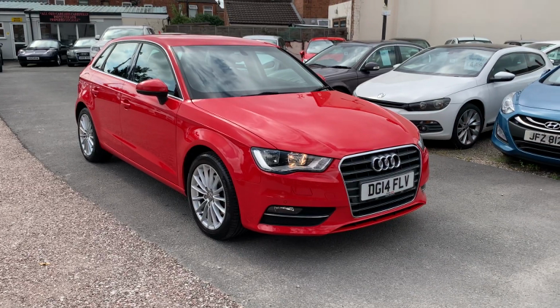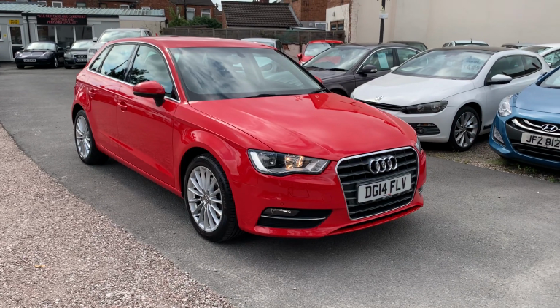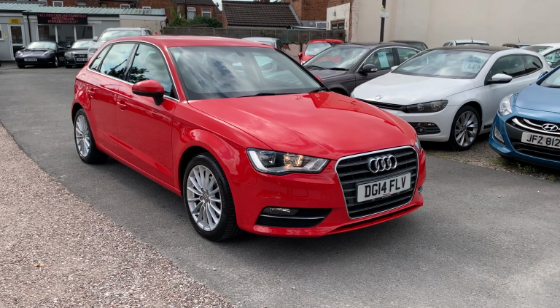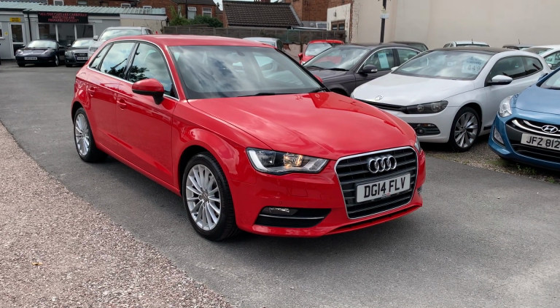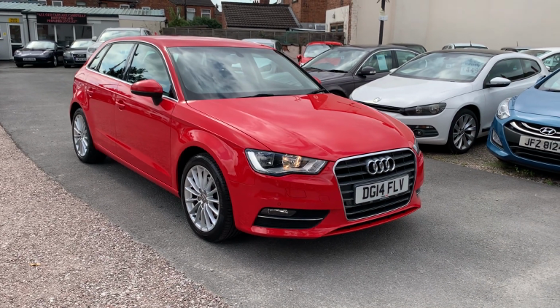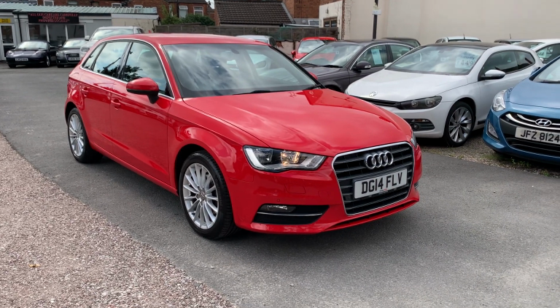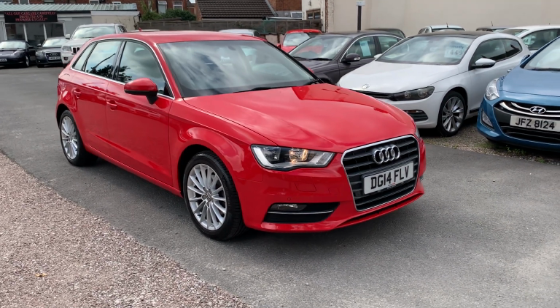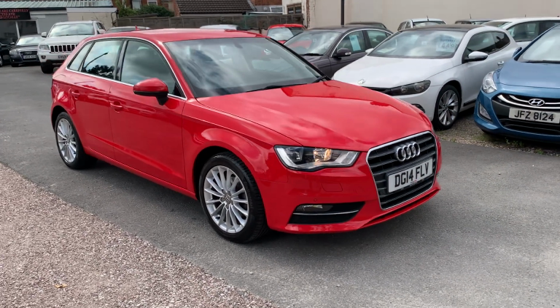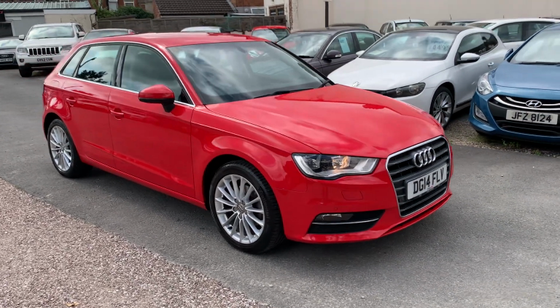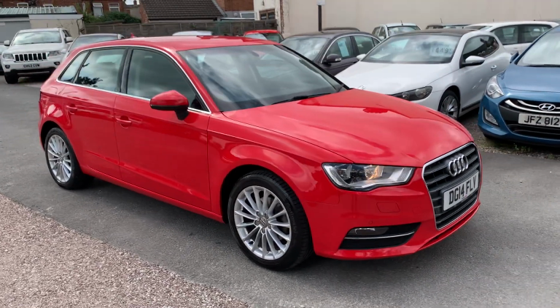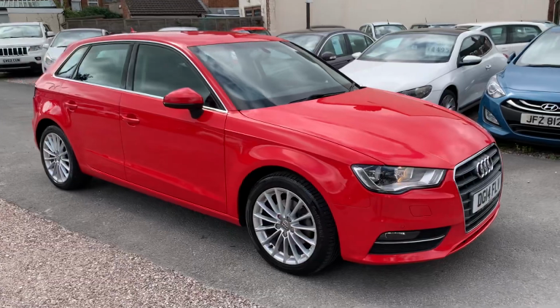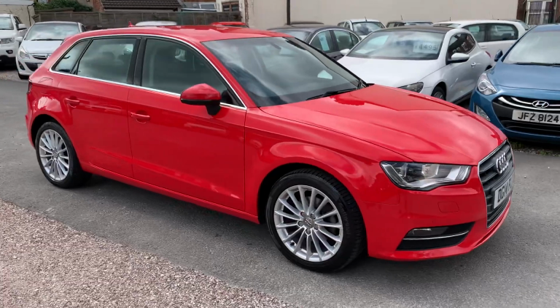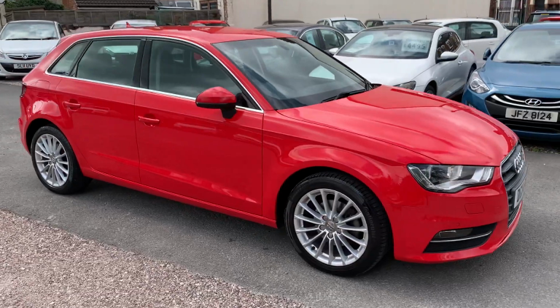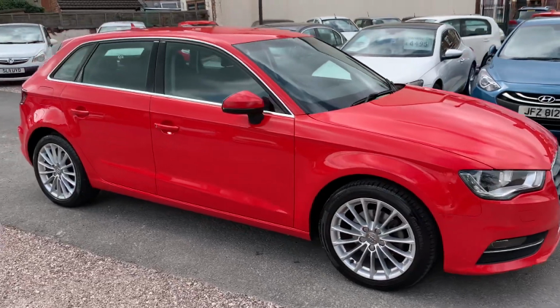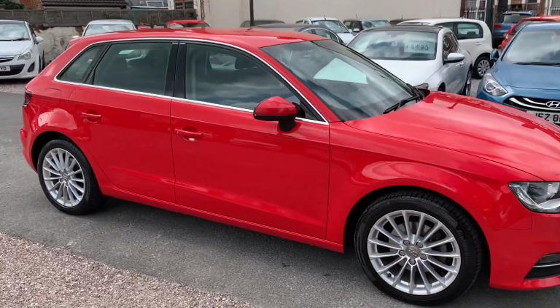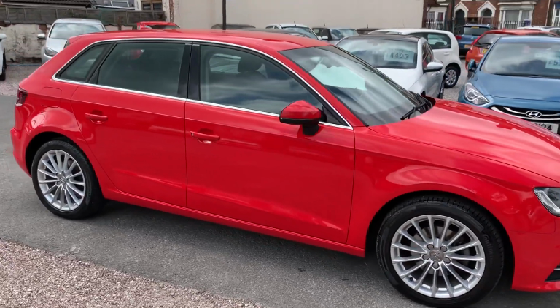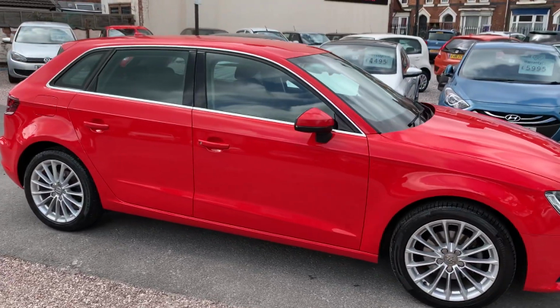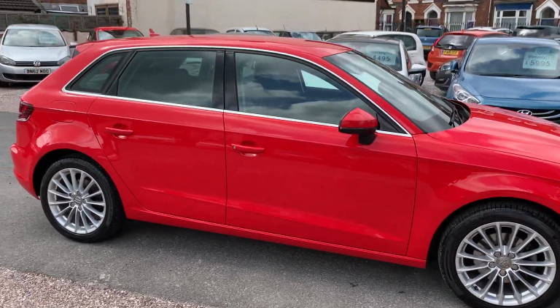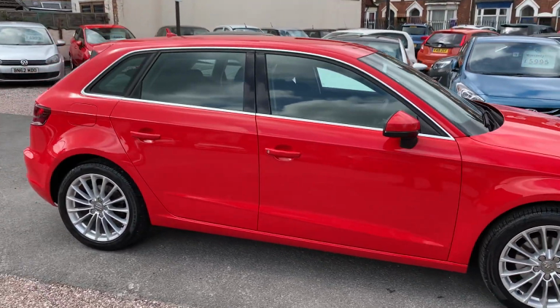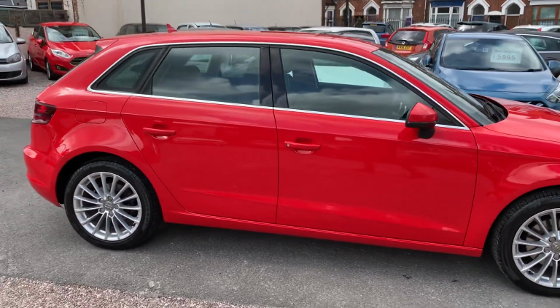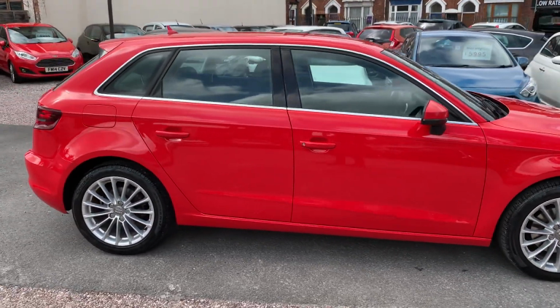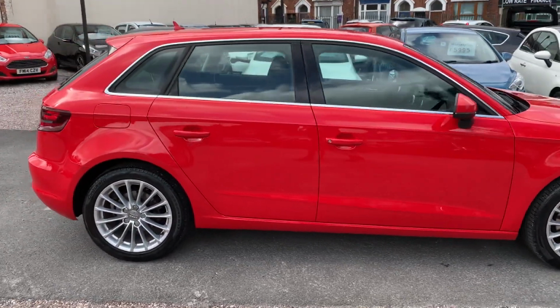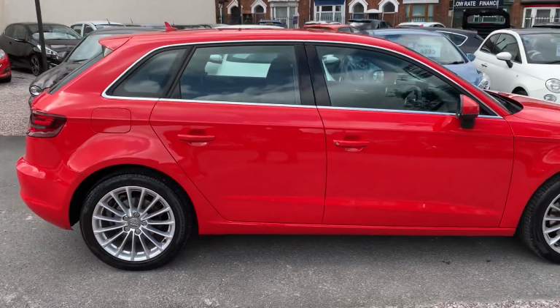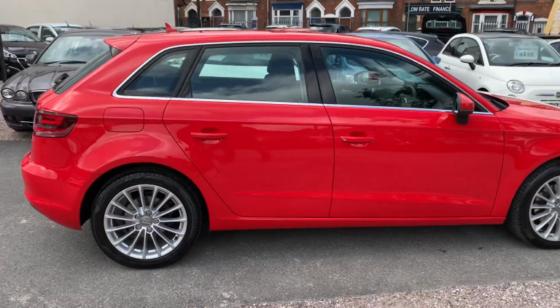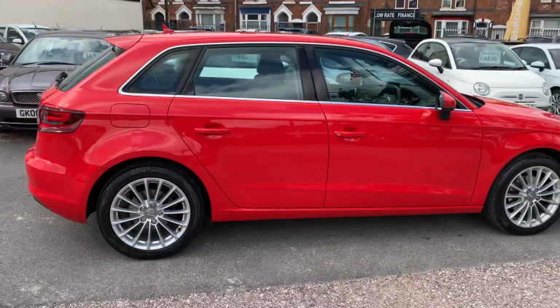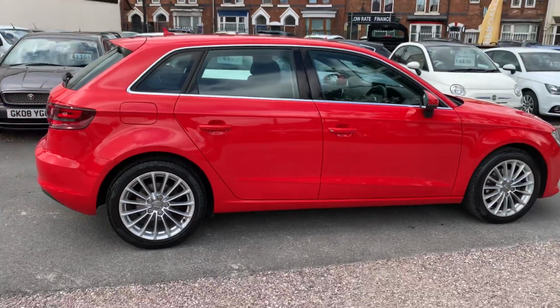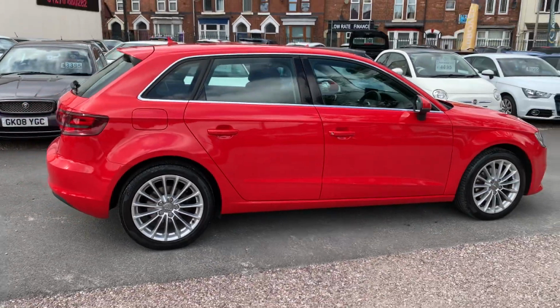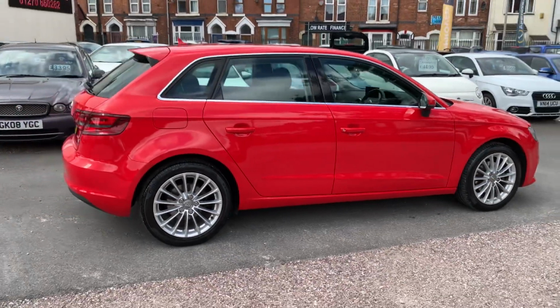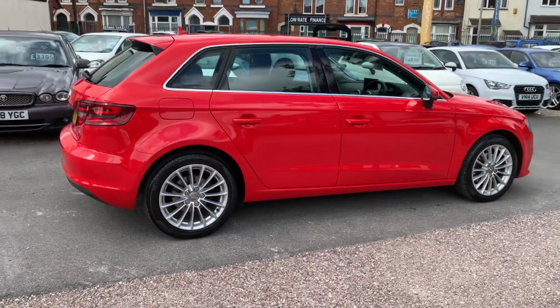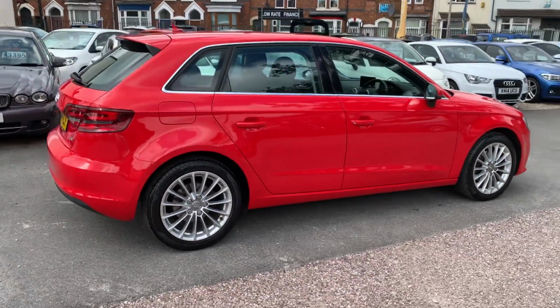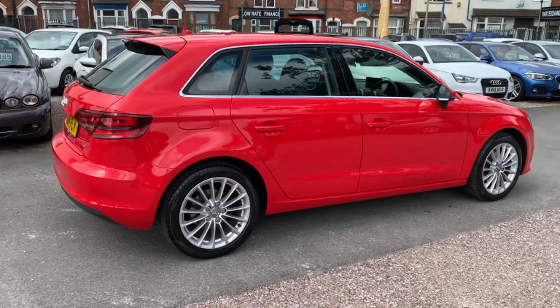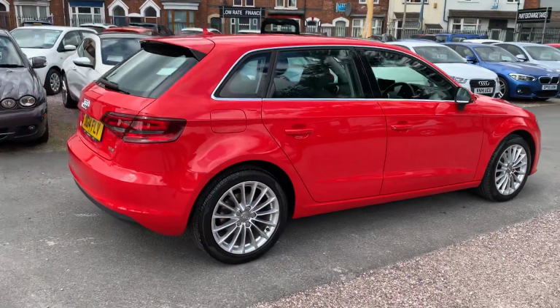Hi, it's Rich at D&C Car Sales in Crewe. I'm just going to do you a quick walk-around video of our Audi A3. I've got the car running so you can get a bit of a feel for it, and we'll walk around all the bodywork and I'll show you inside.